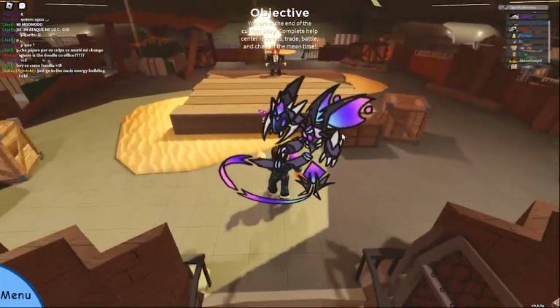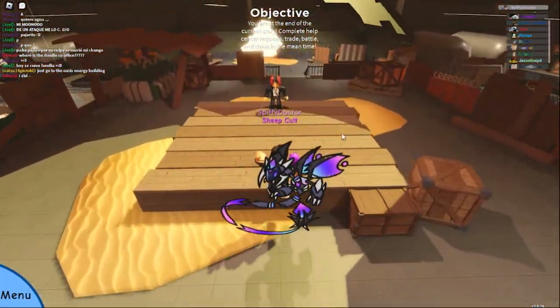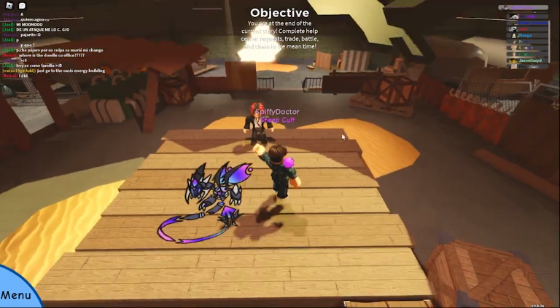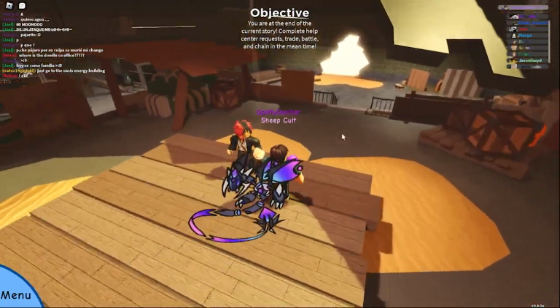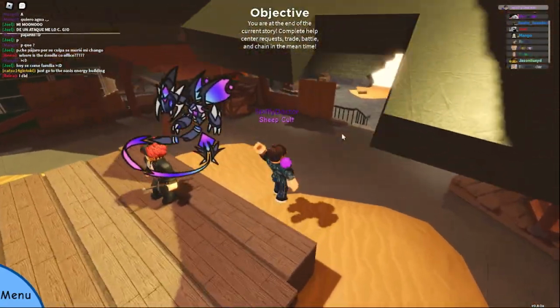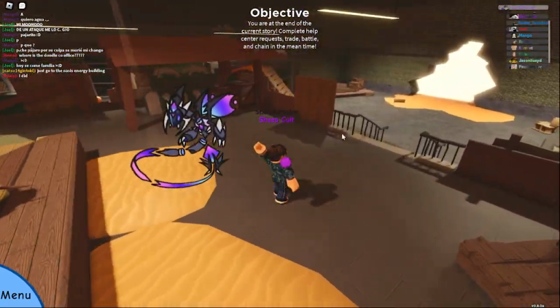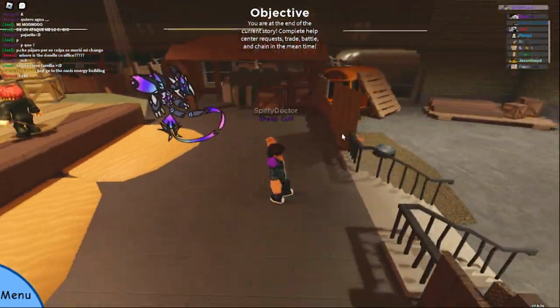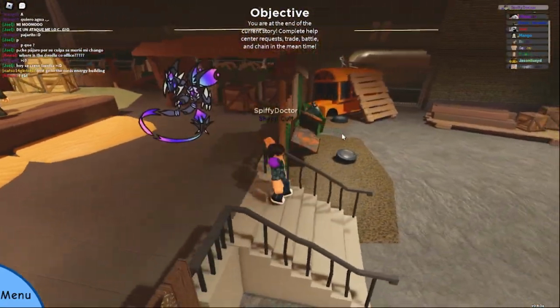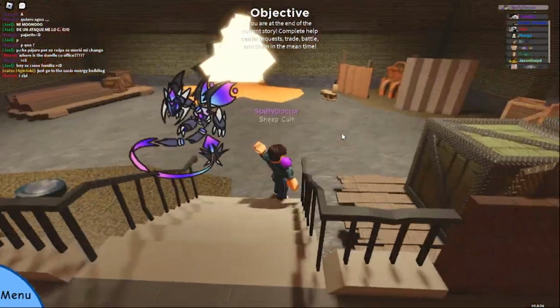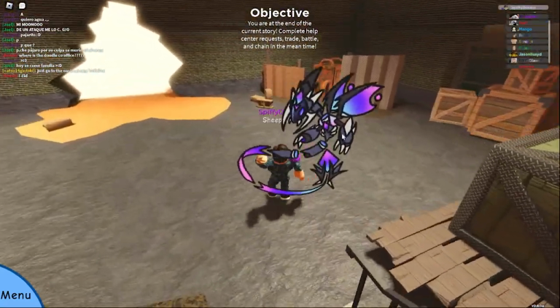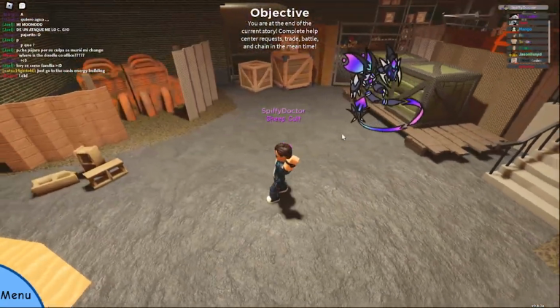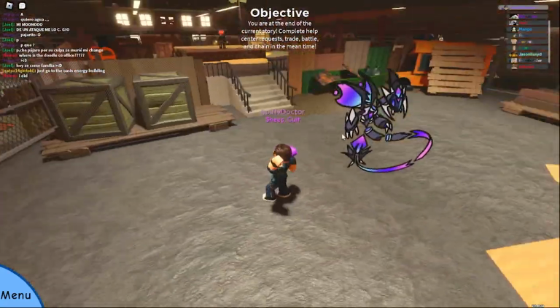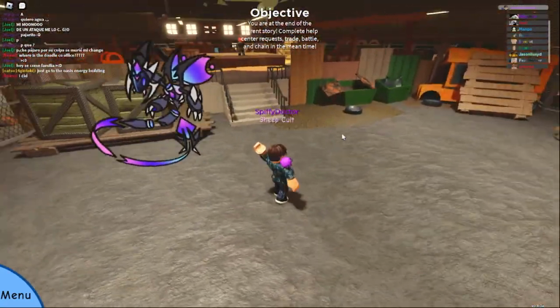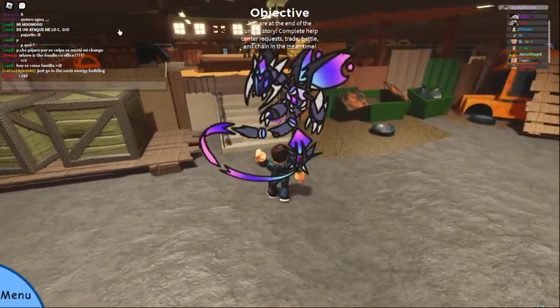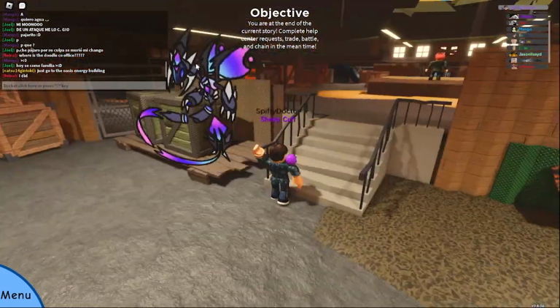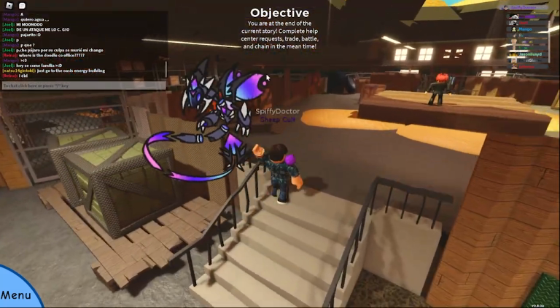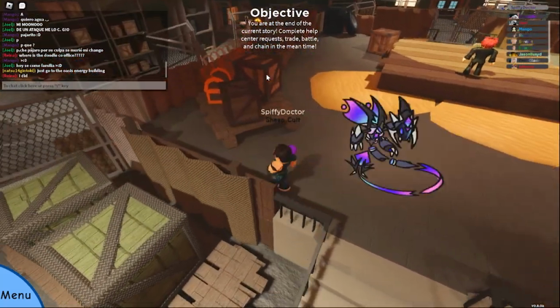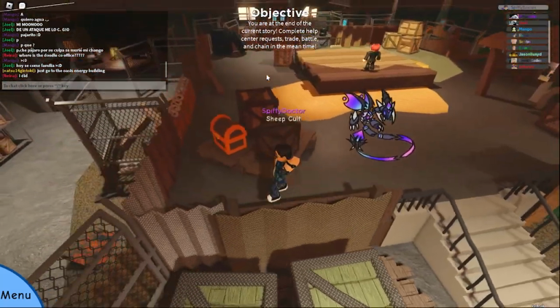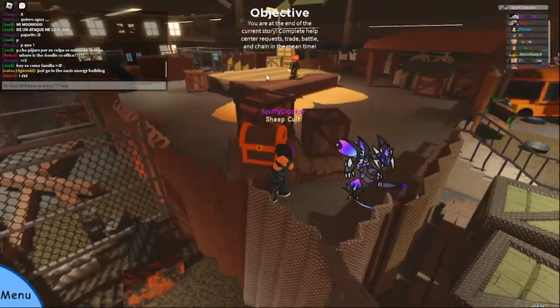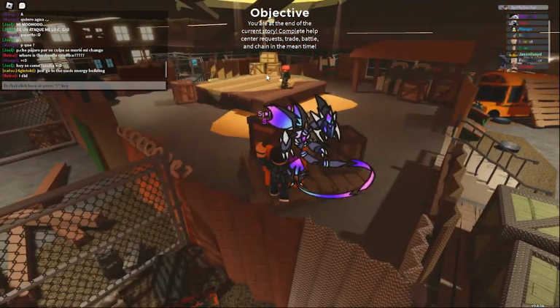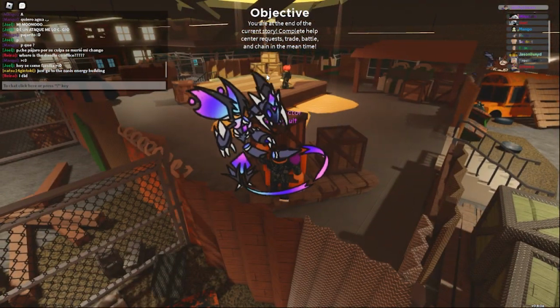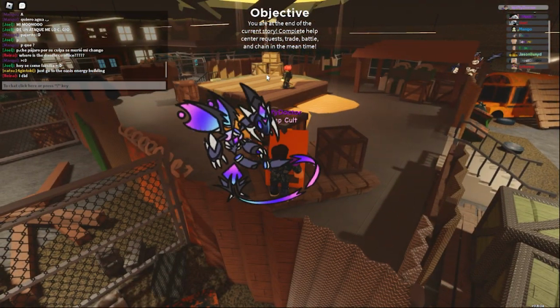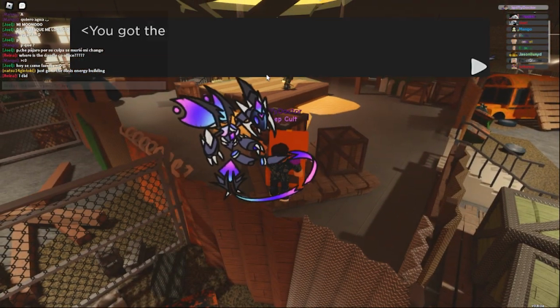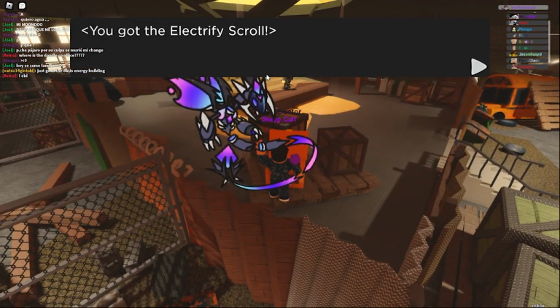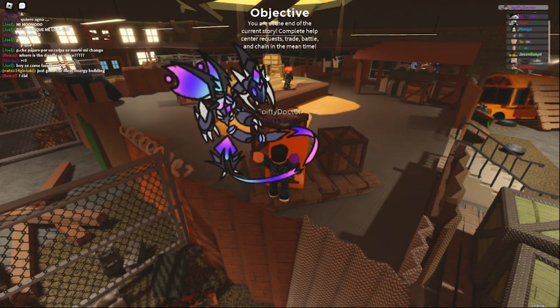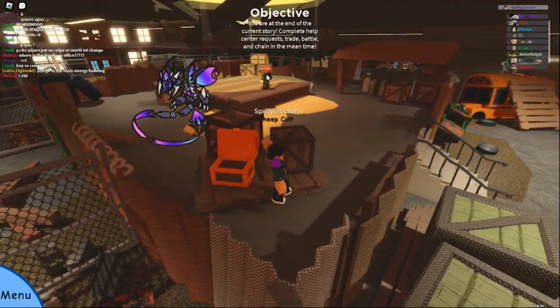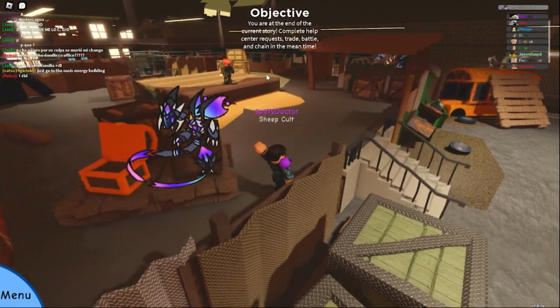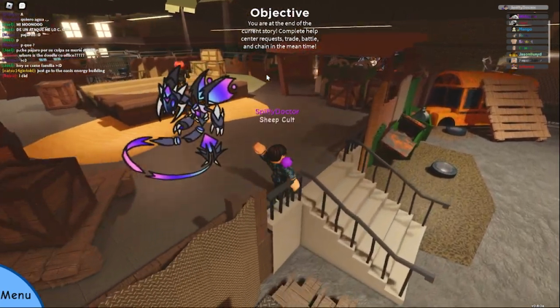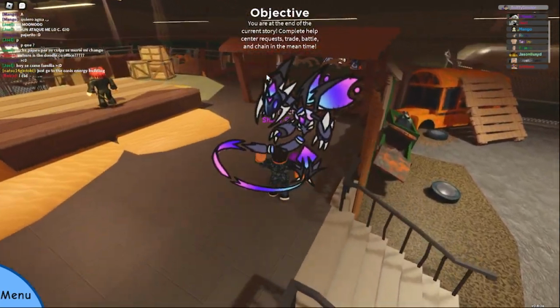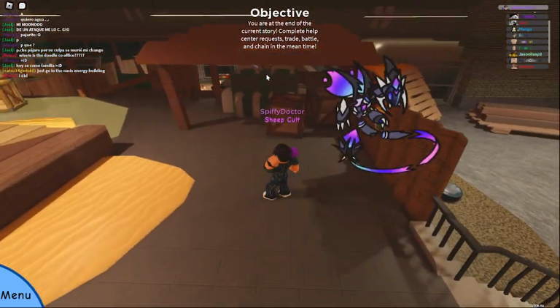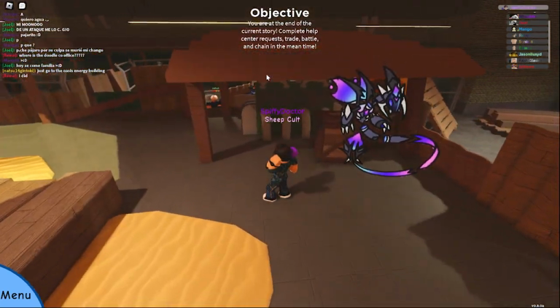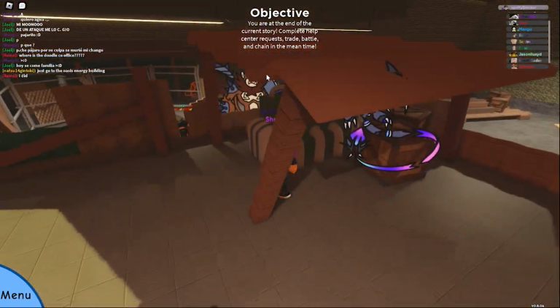Finally the eighth chest is going to come on behind Zane, and it was over there — over here. This is the eighth and the final chest and you'll get the electrified scroll, which is pretty sick.